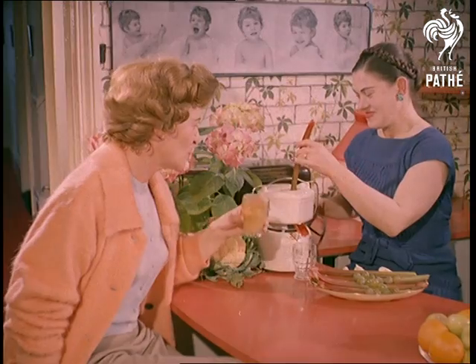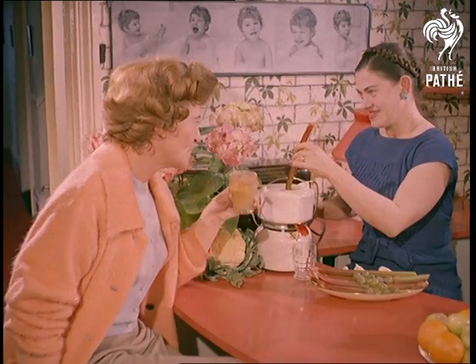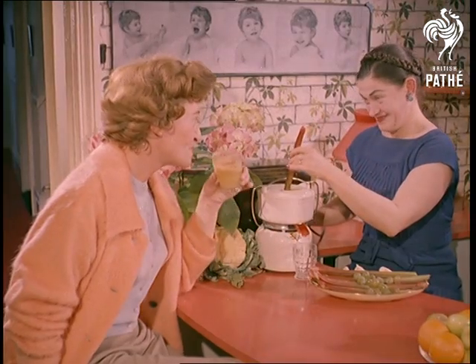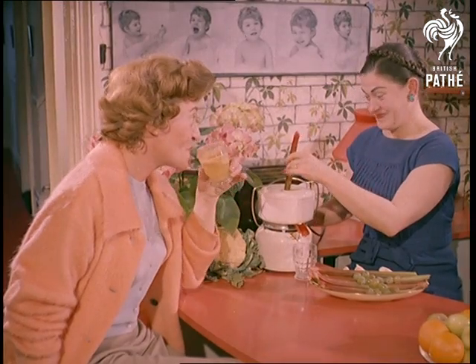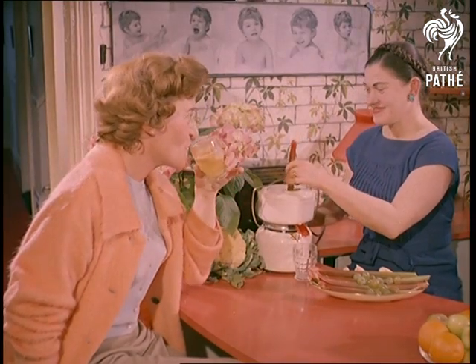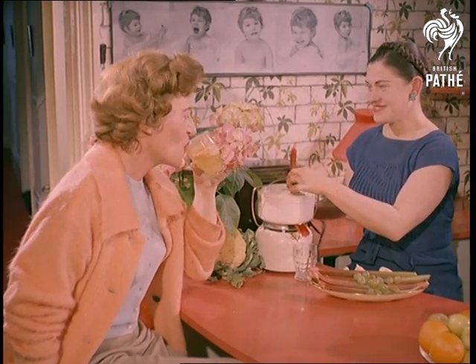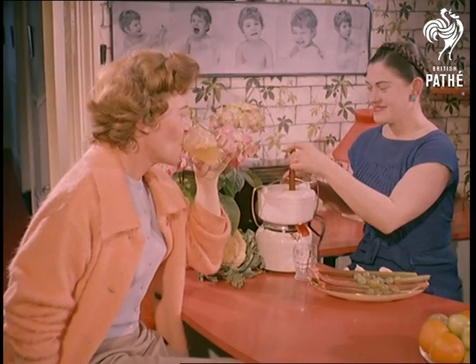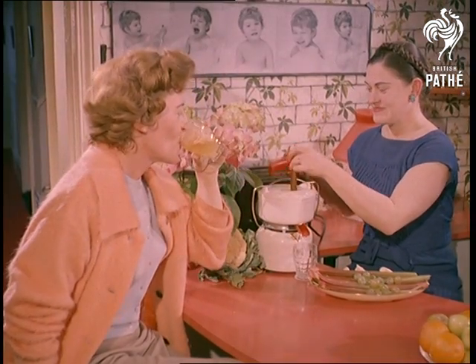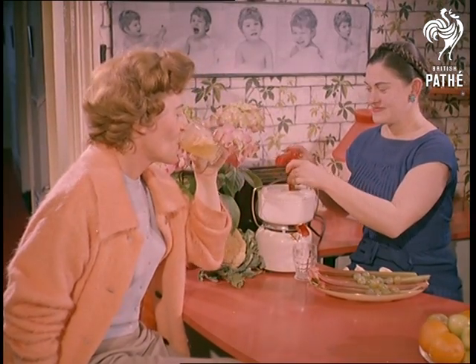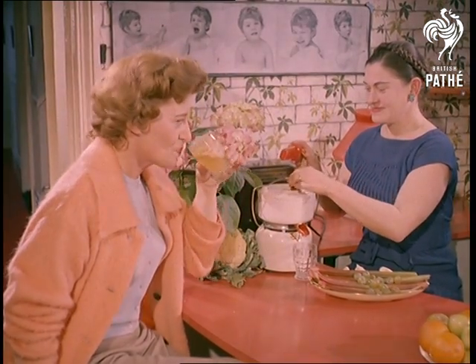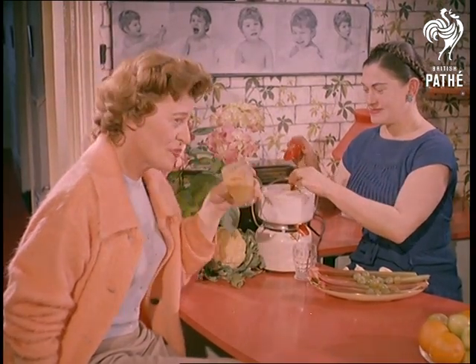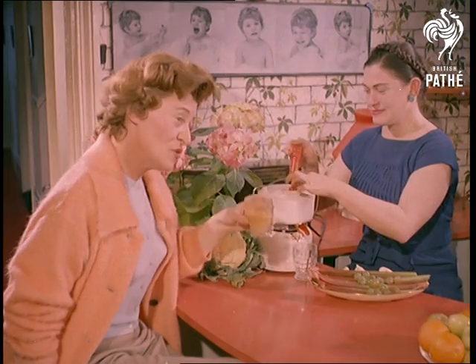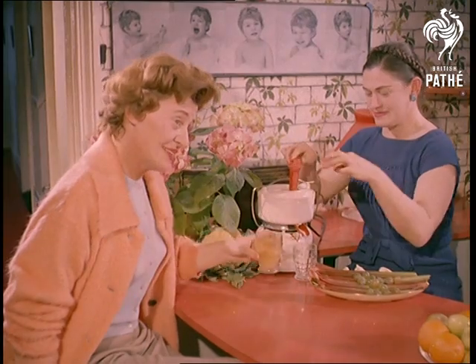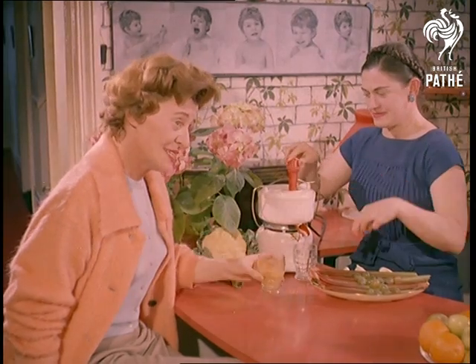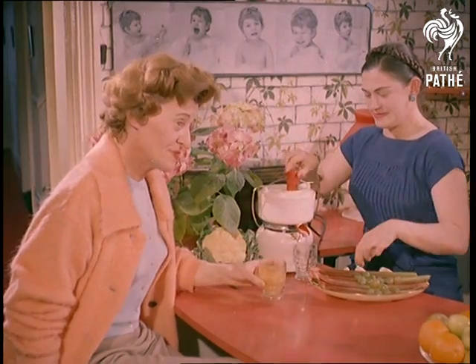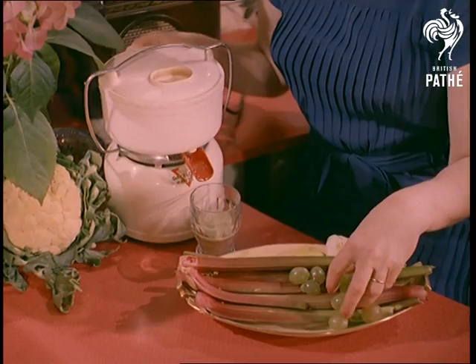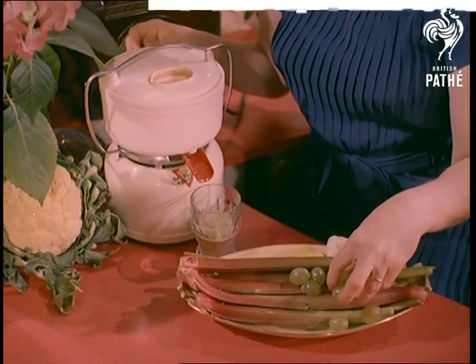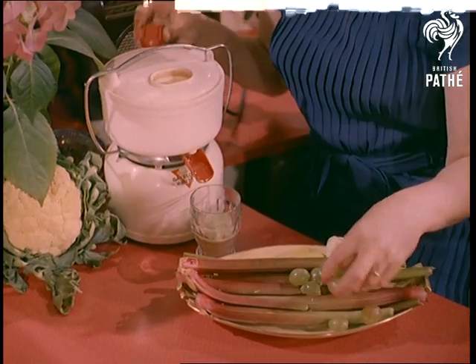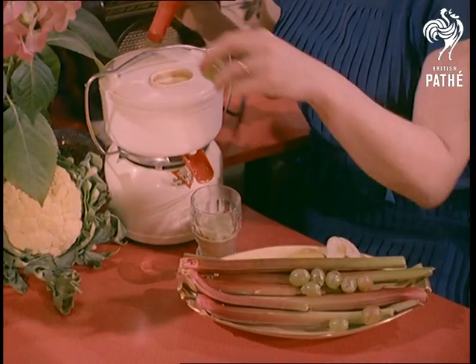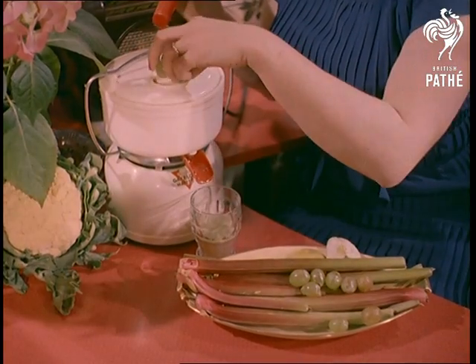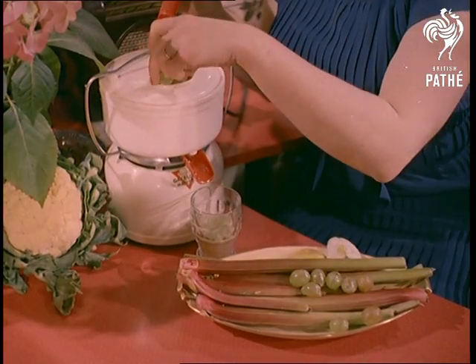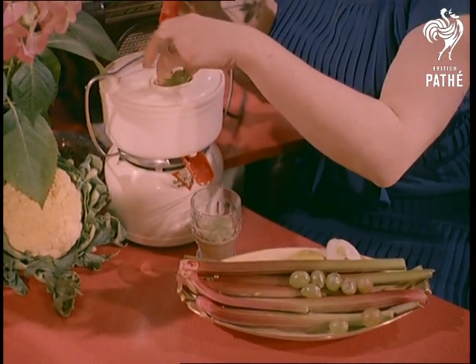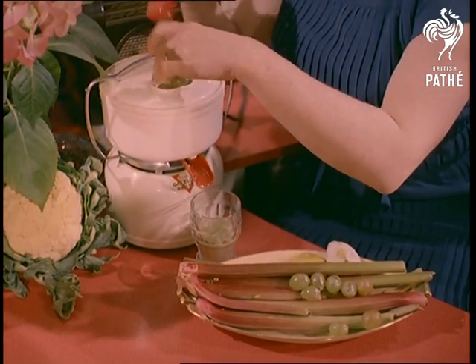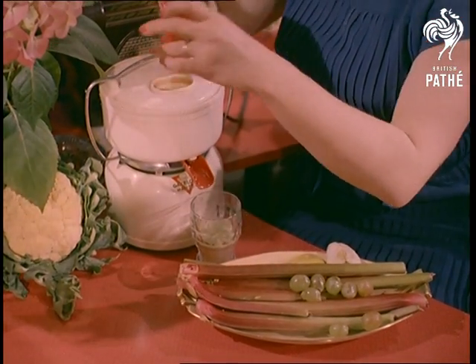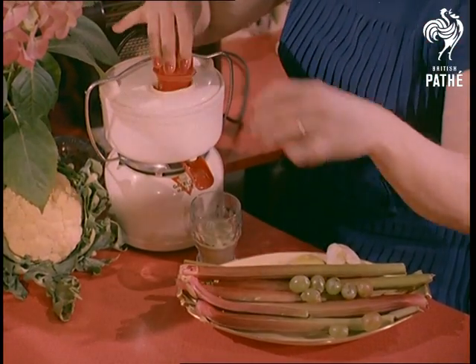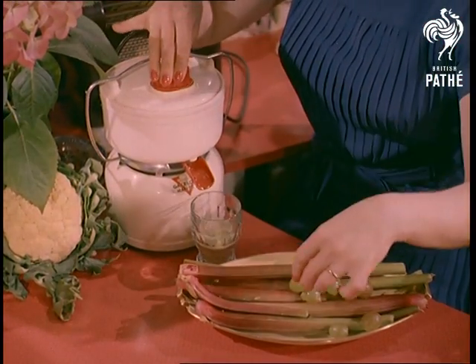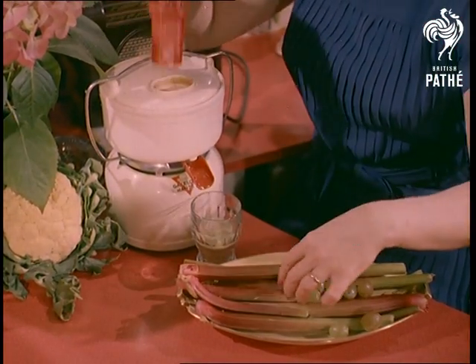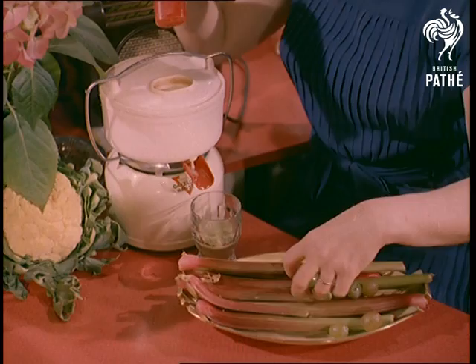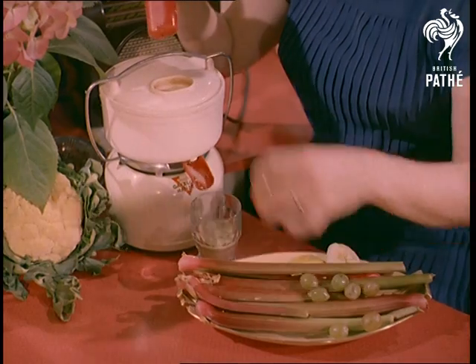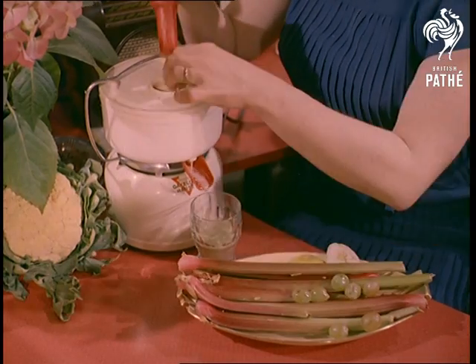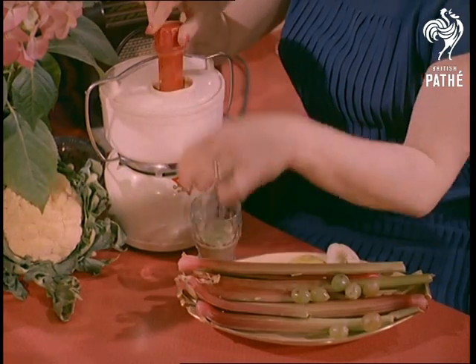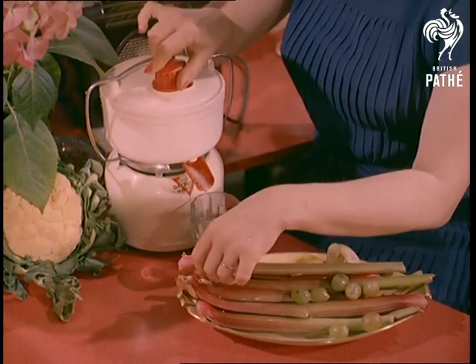Mind you, they feel better and probably look better. The only trouble might occur when they get home and start trying out these ideas on their husbands. If so, they've got another thing coming.